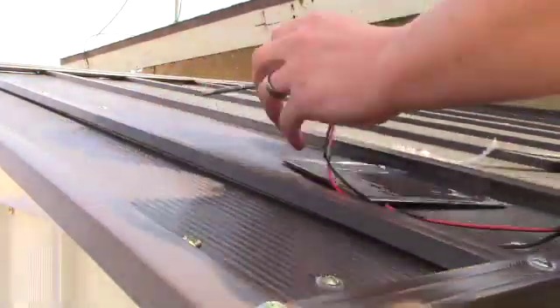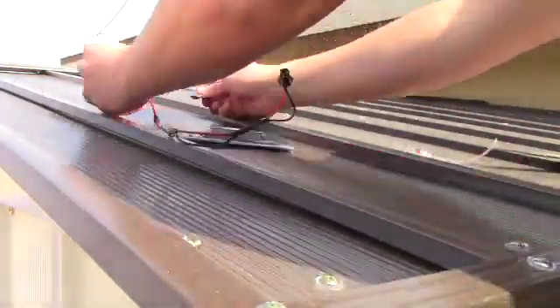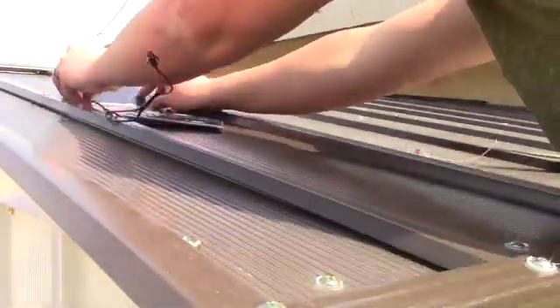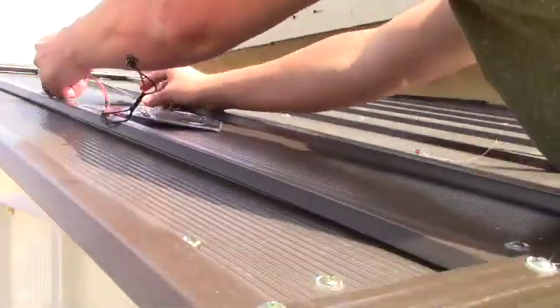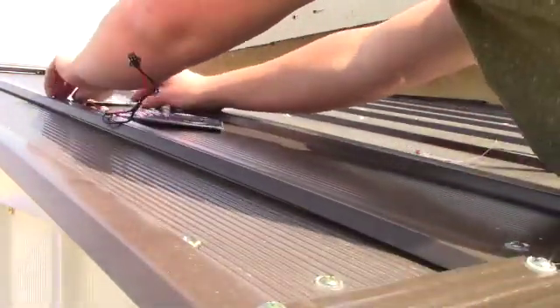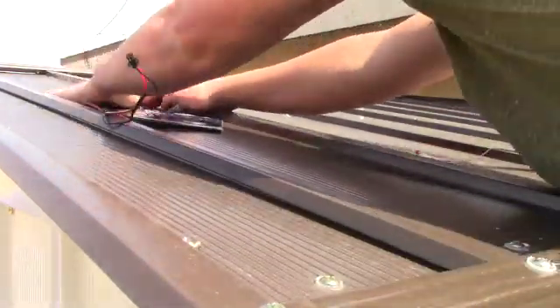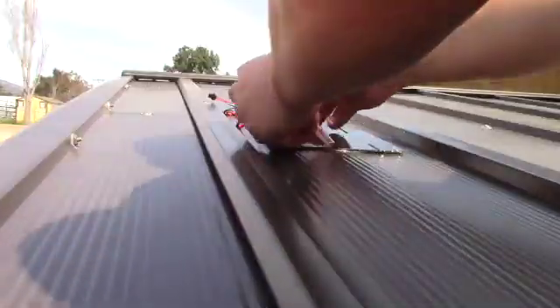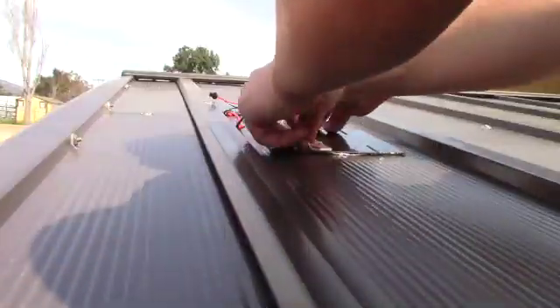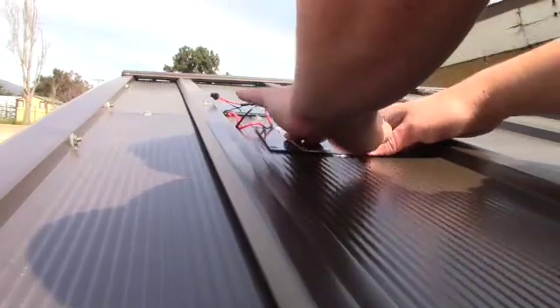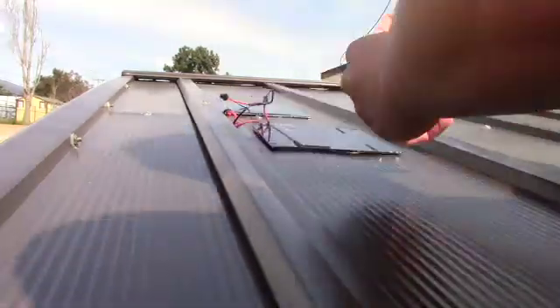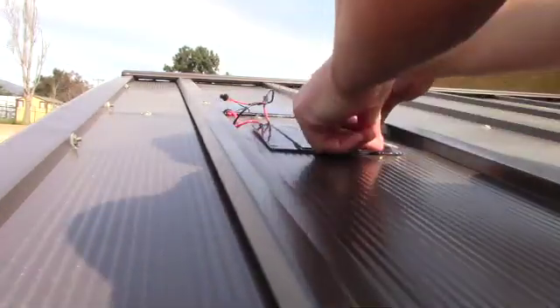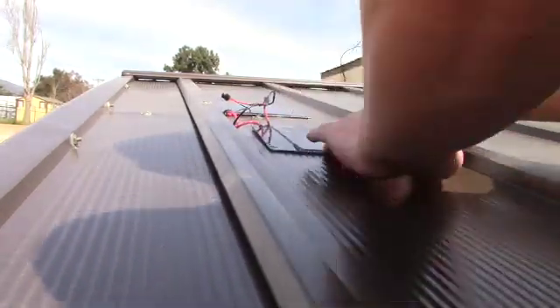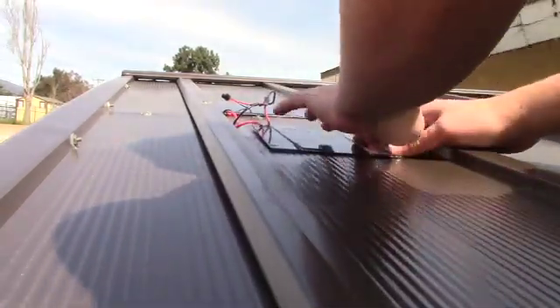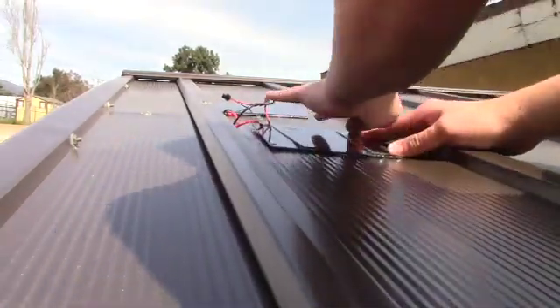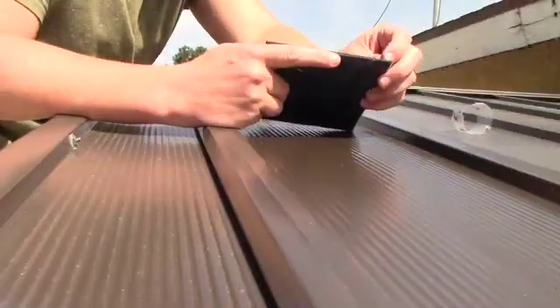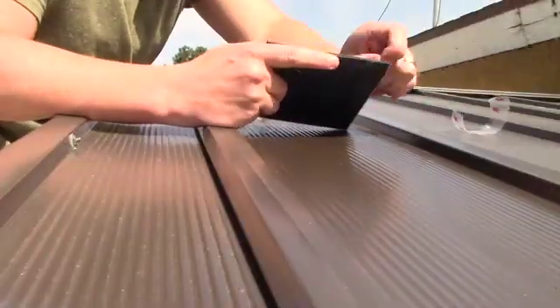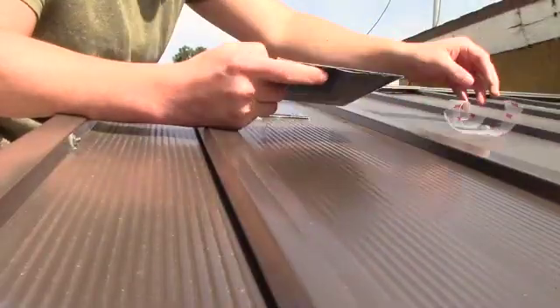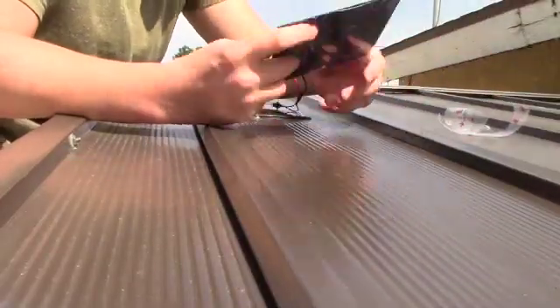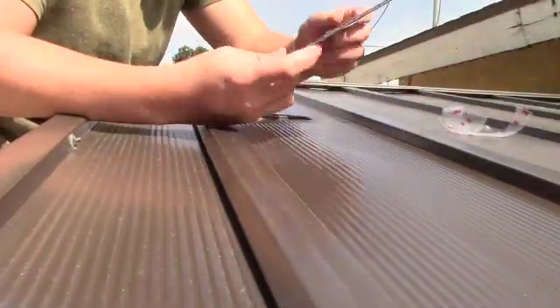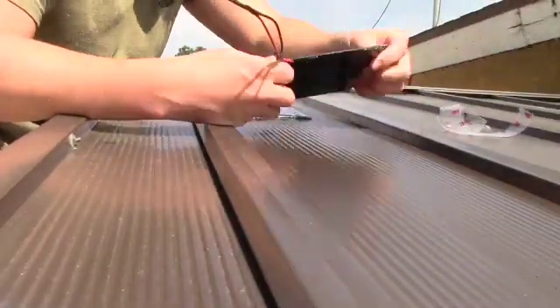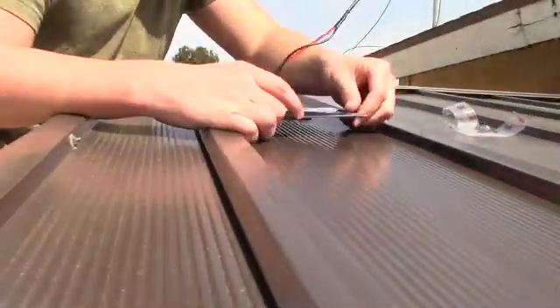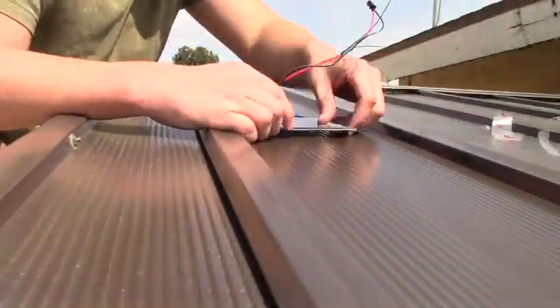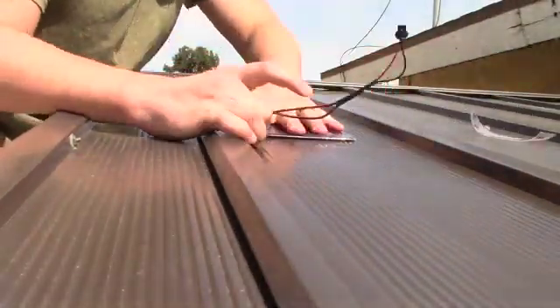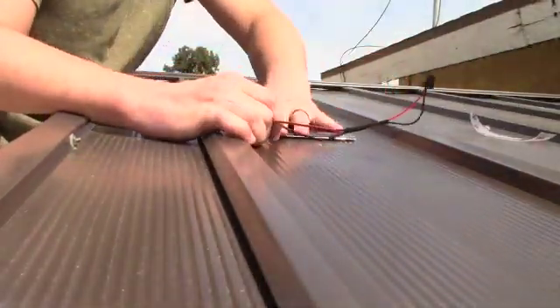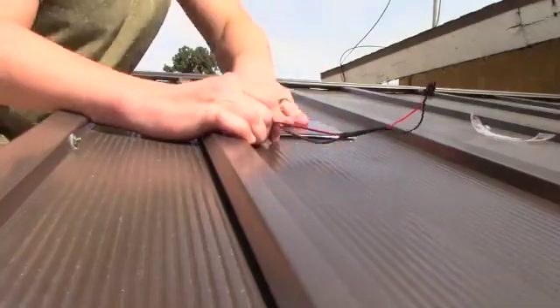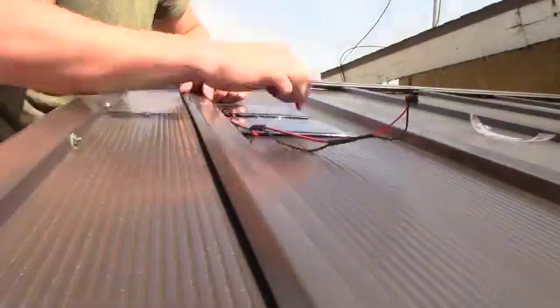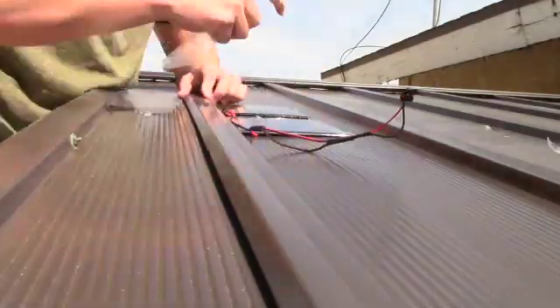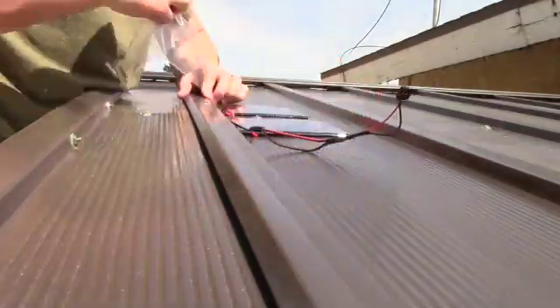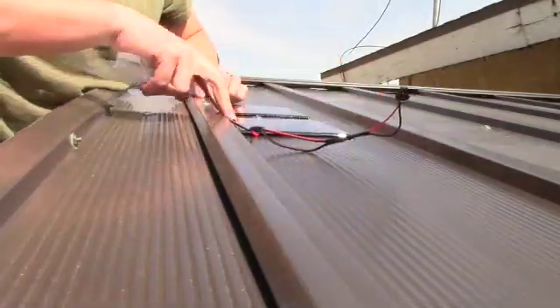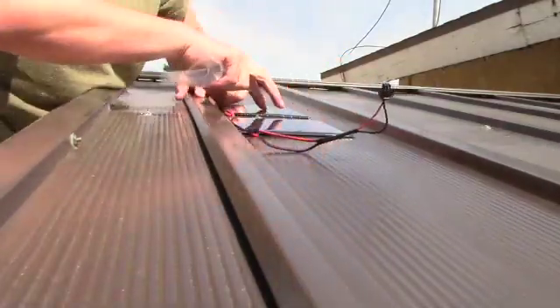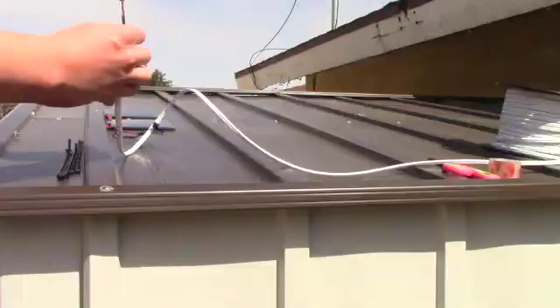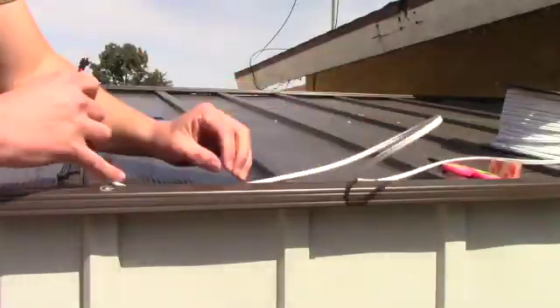I have a good spot for these solar panels with lots of direct sunlight and a metal roof there. I mounted them using just double-sided tape — hopefully it's strong enough; we'll see when the winds pick up around here.